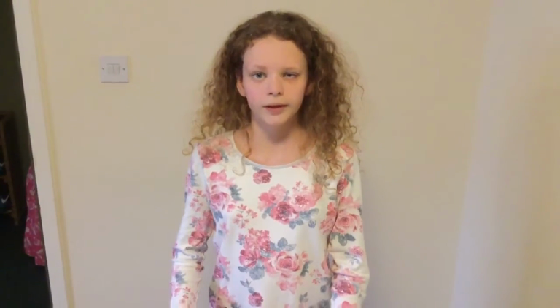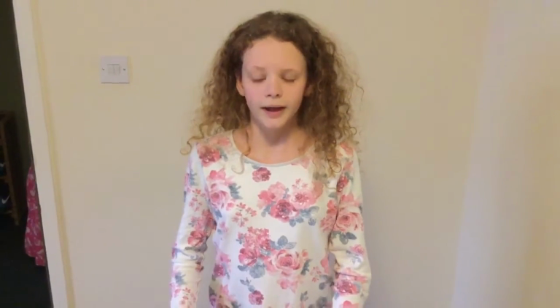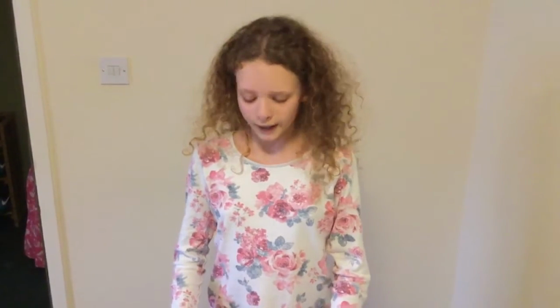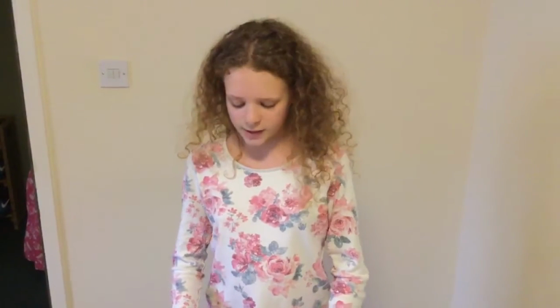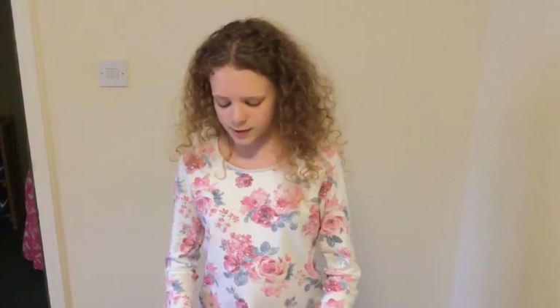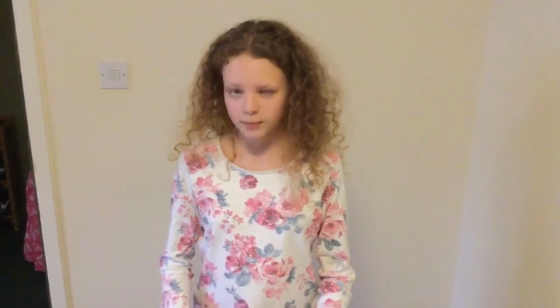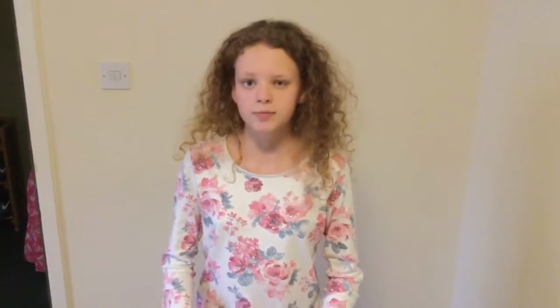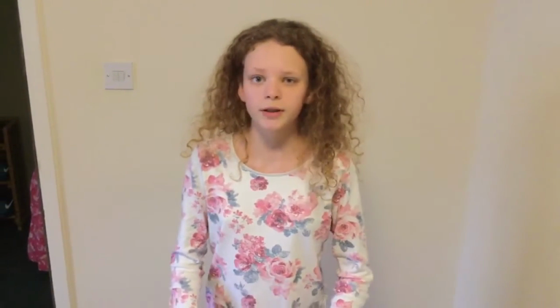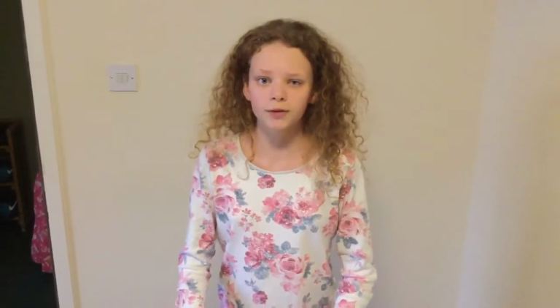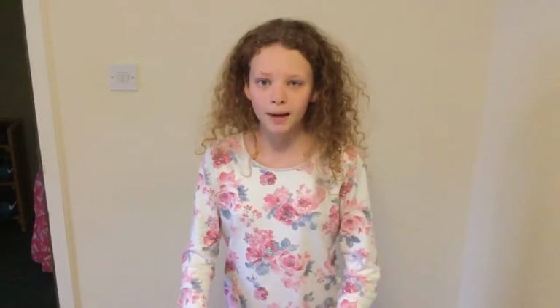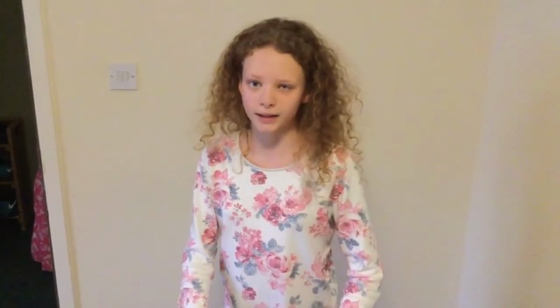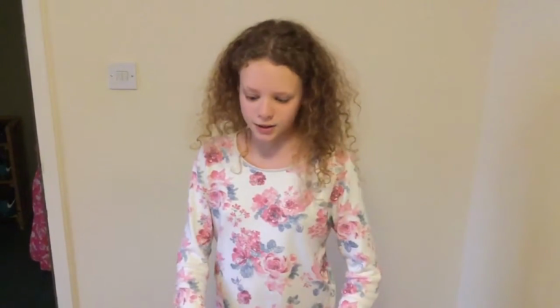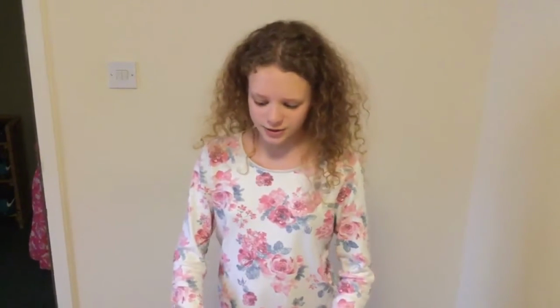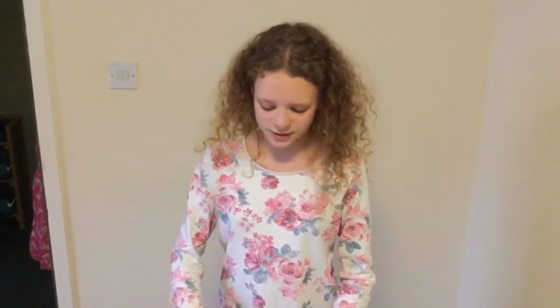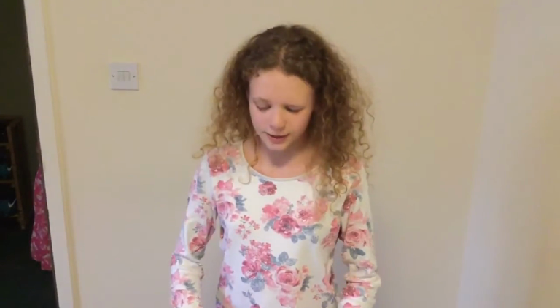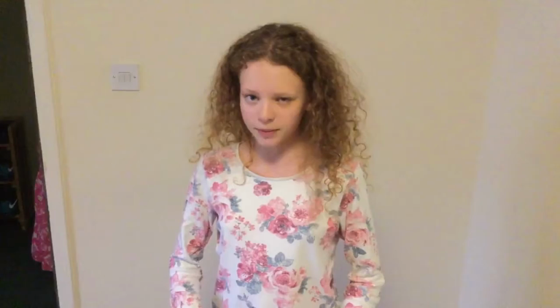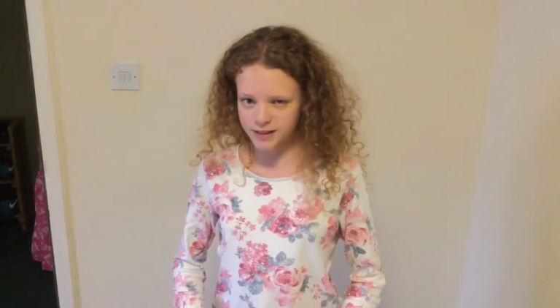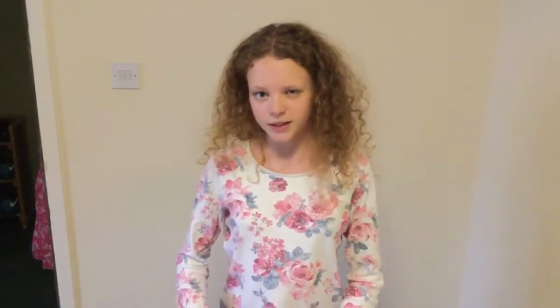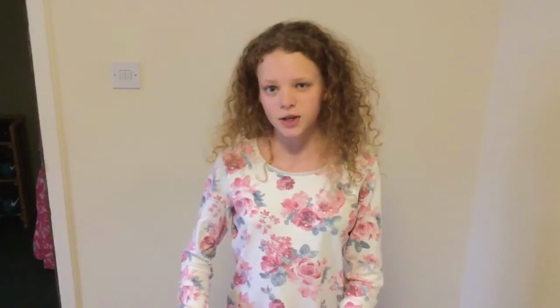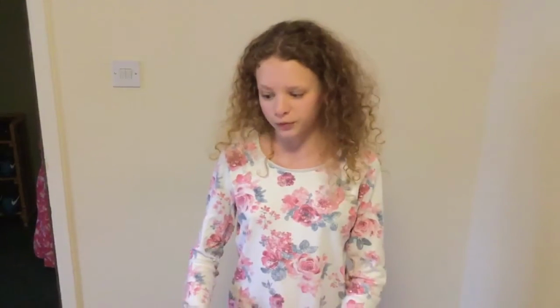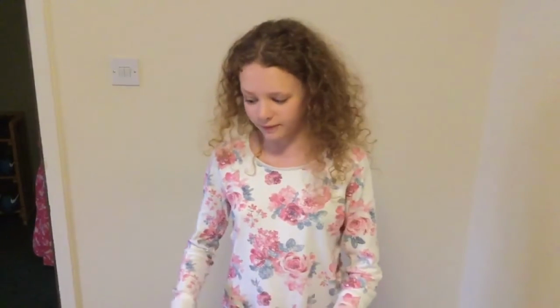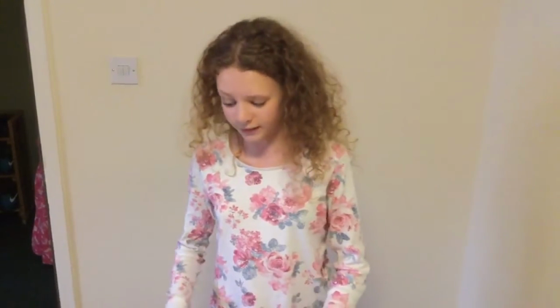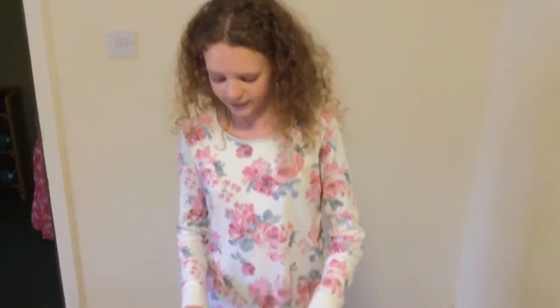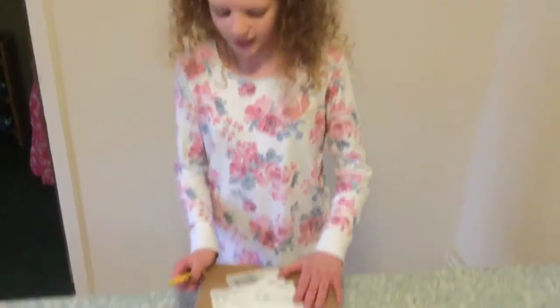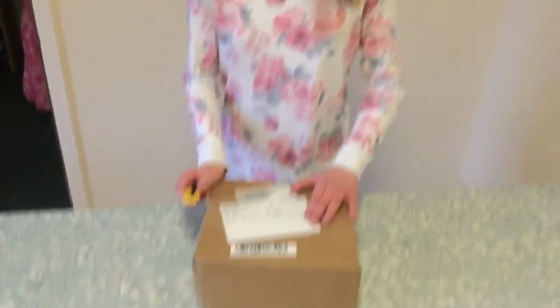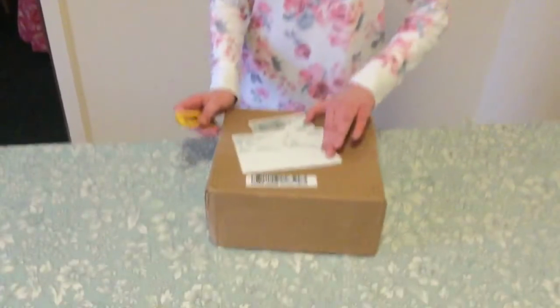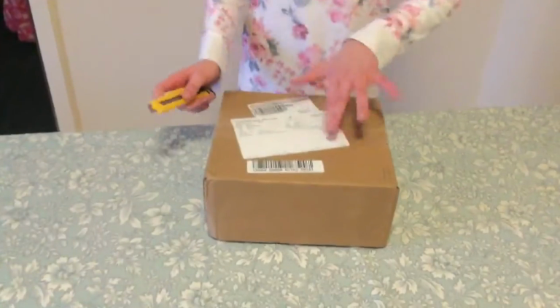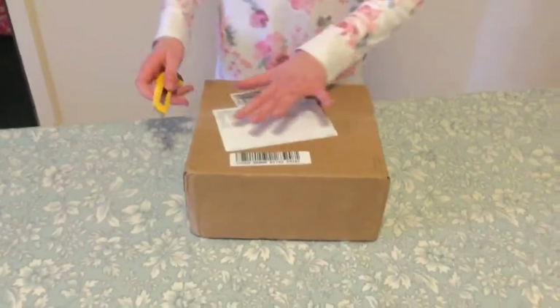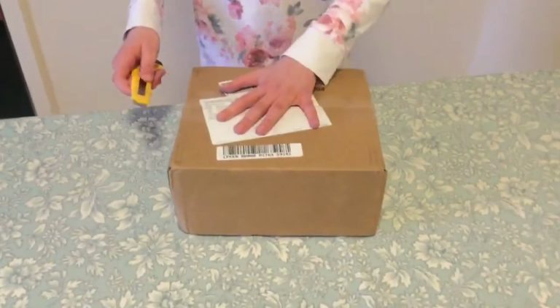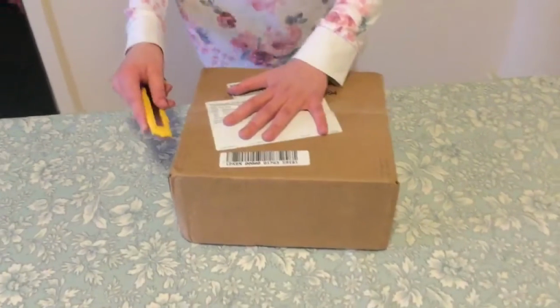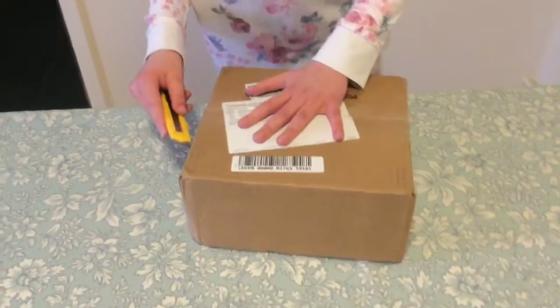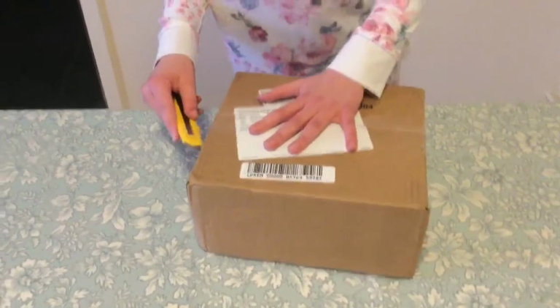Hi guys, today I'm going to be doing another package. This is the Webkin Signature Woodland Raccoon. So let's get started.